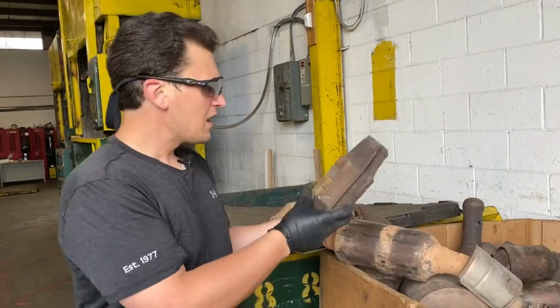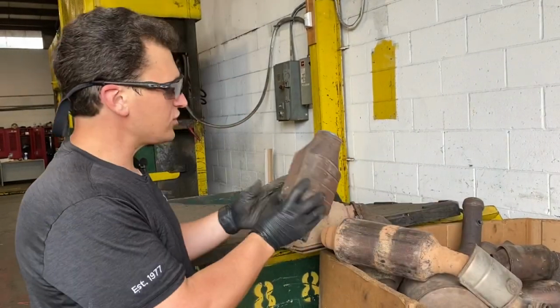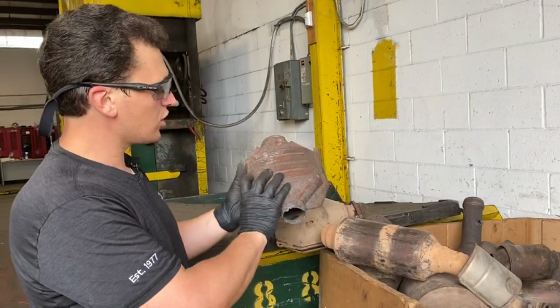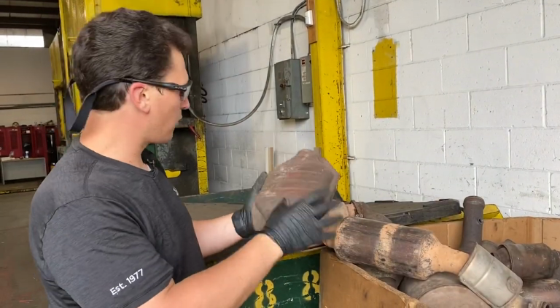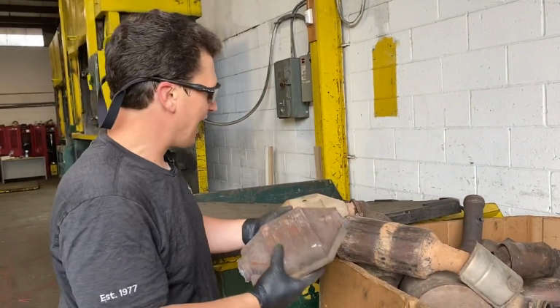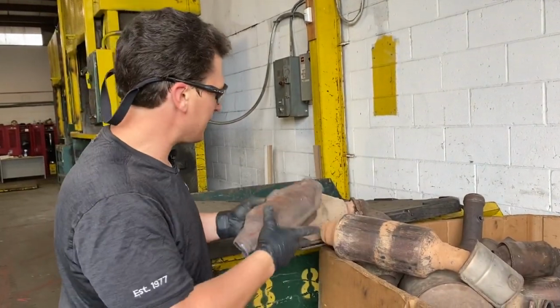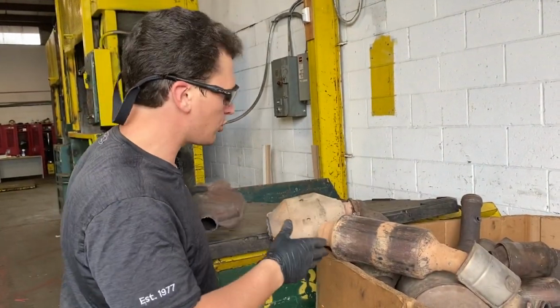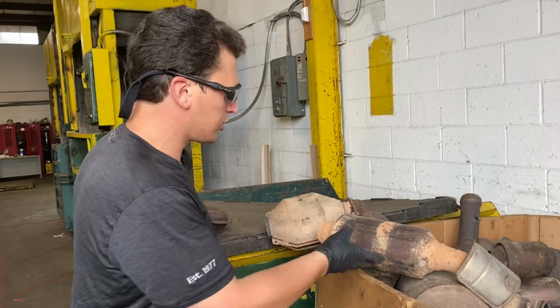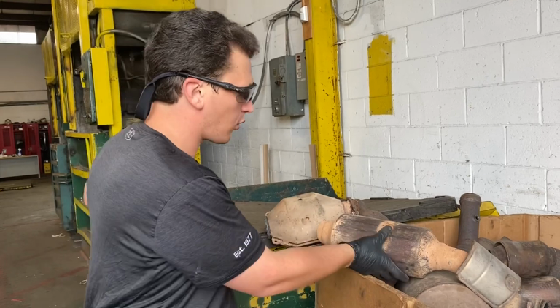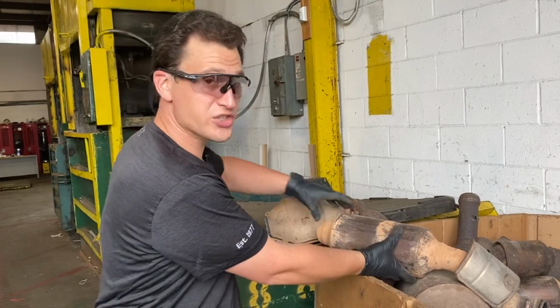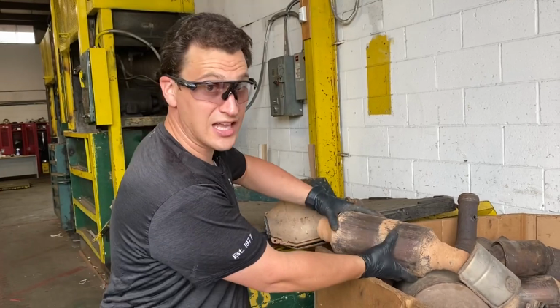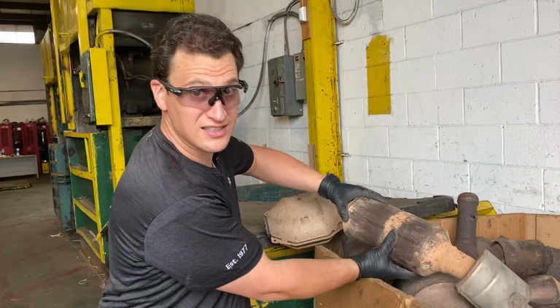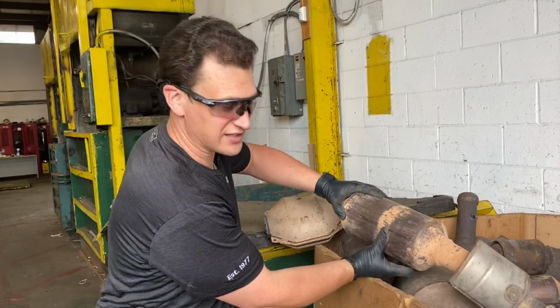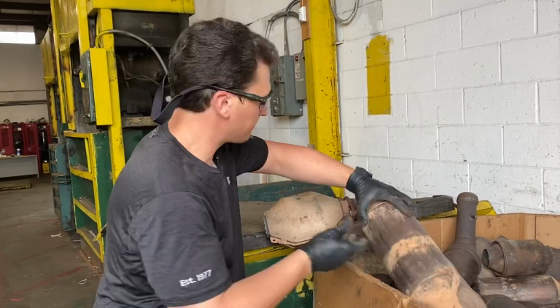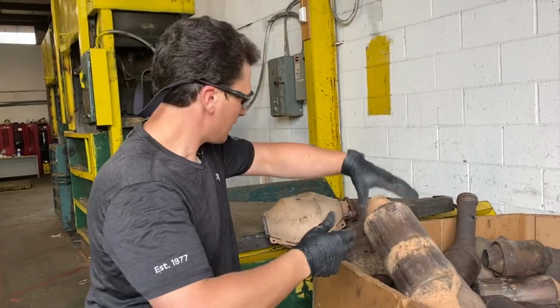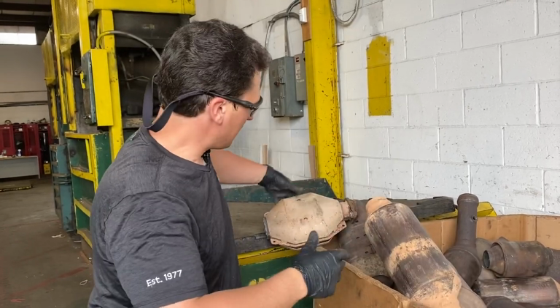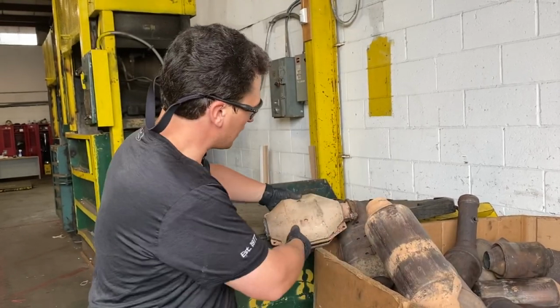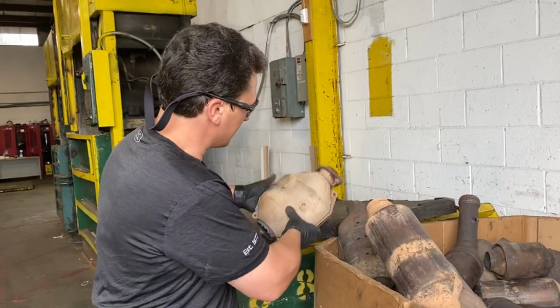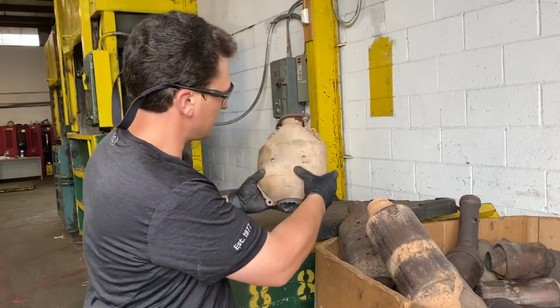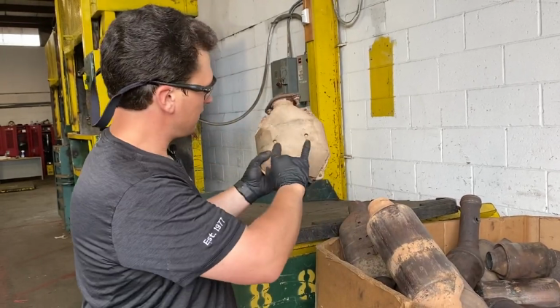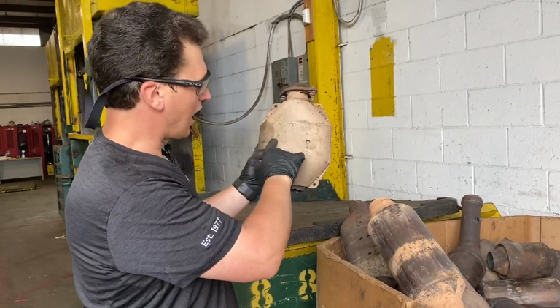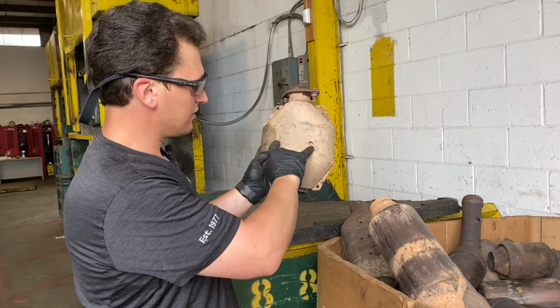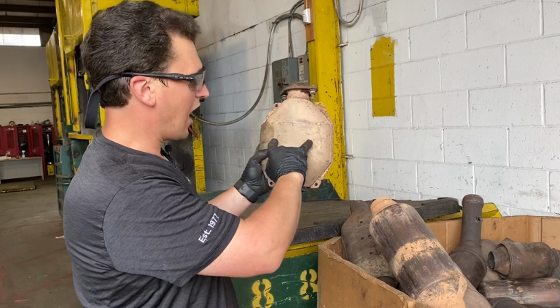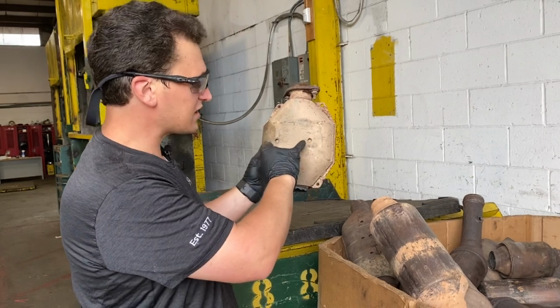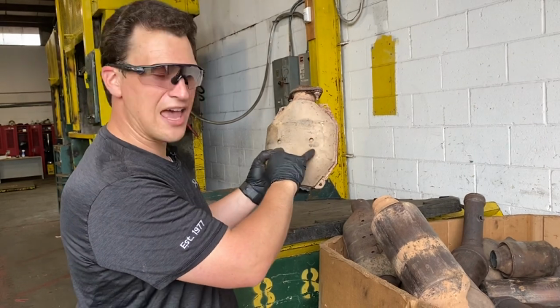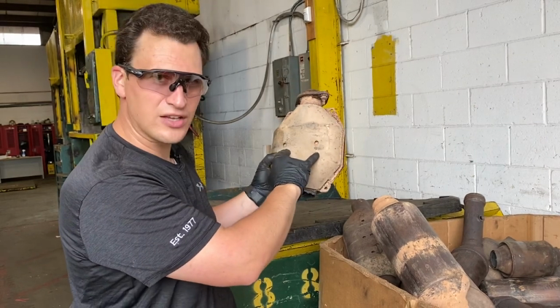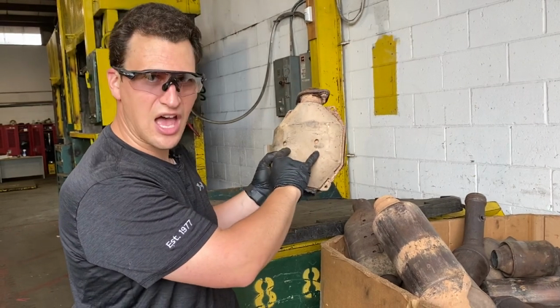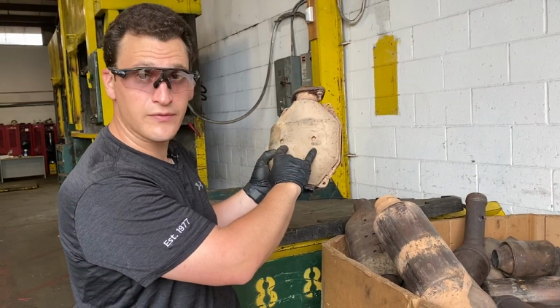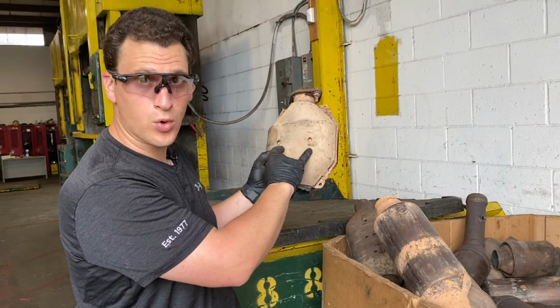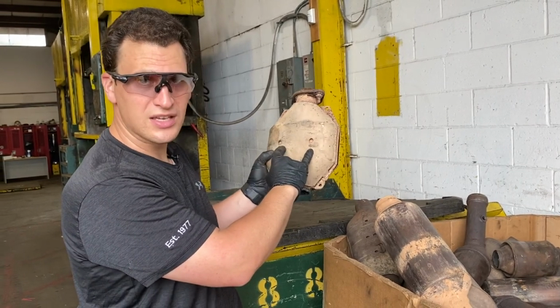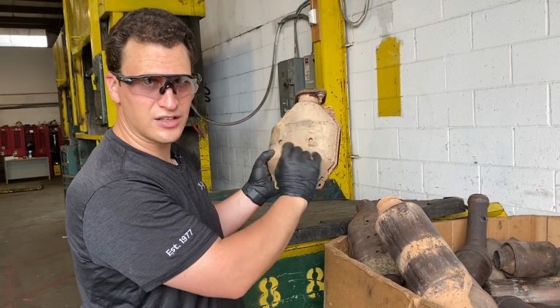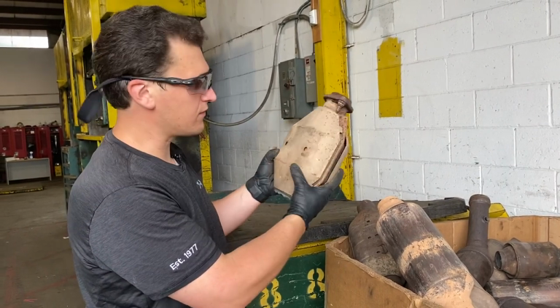When you look at Ford cats, things that you want to look for are slots and dots. If you look at this — dot, dot — this is a telltale sign of a Ford catalytic converter.